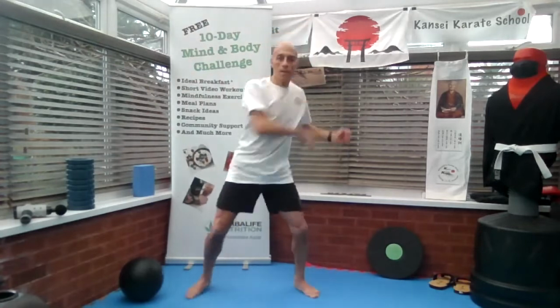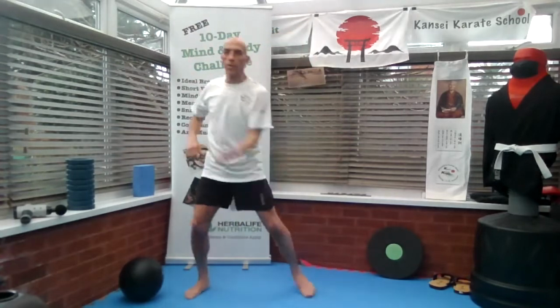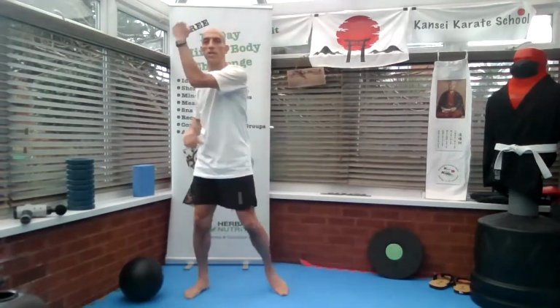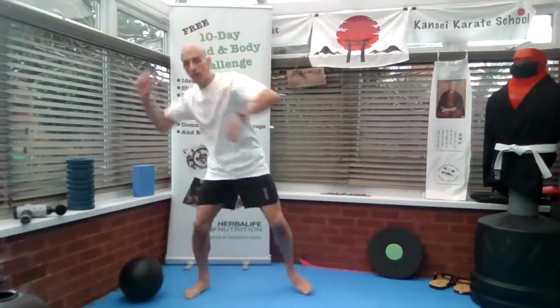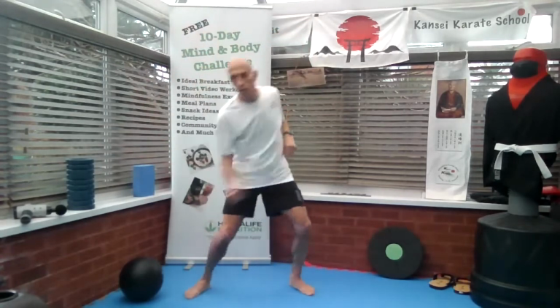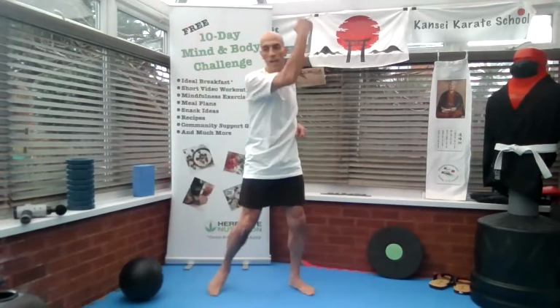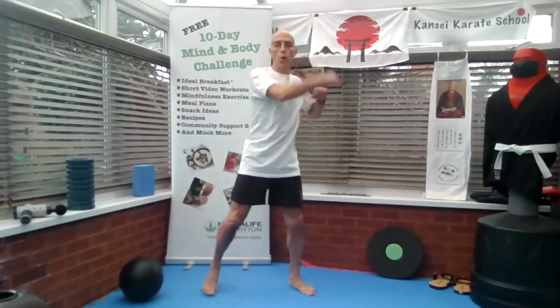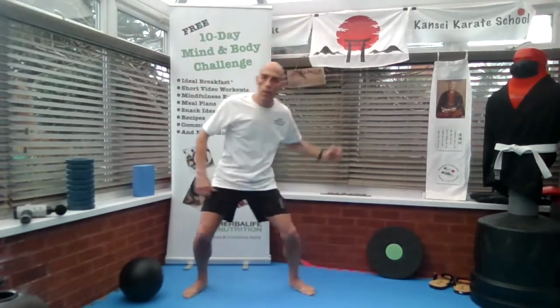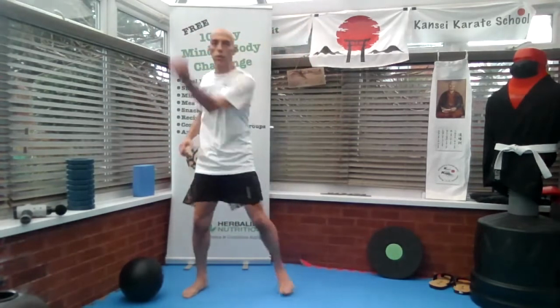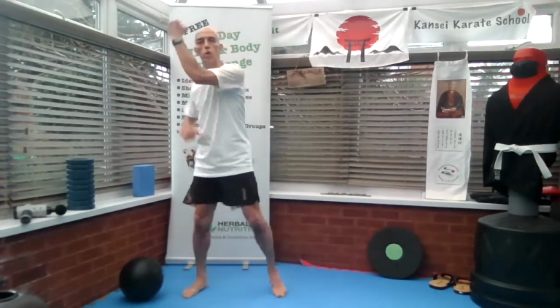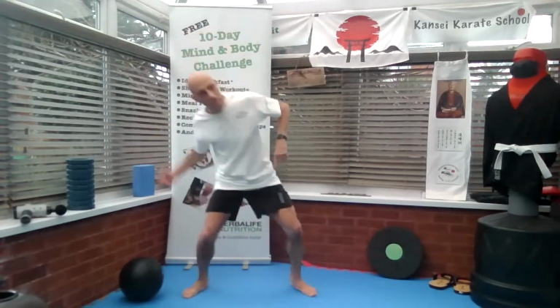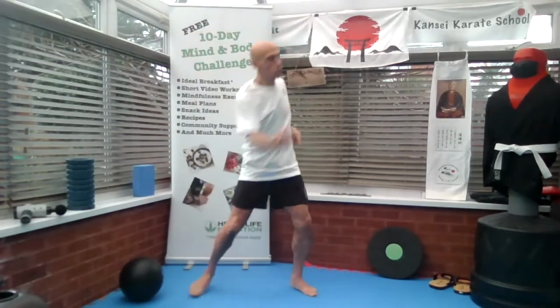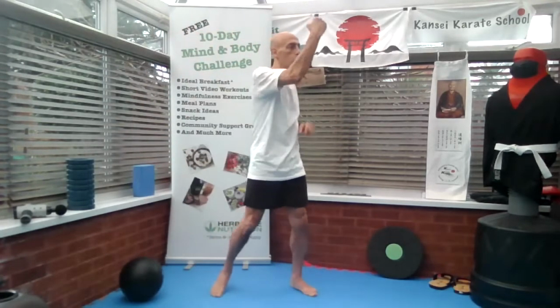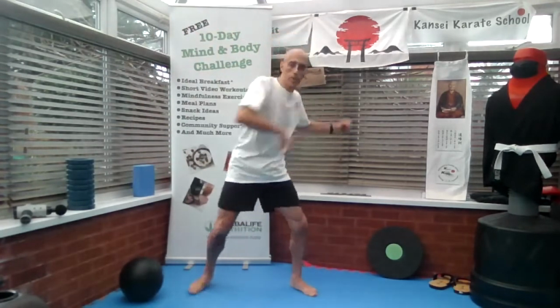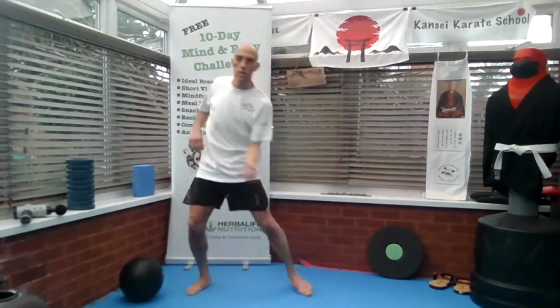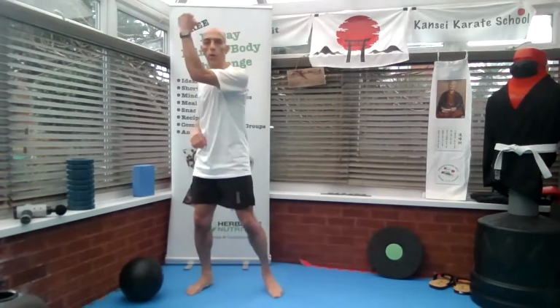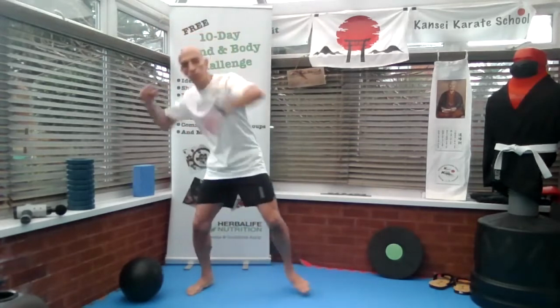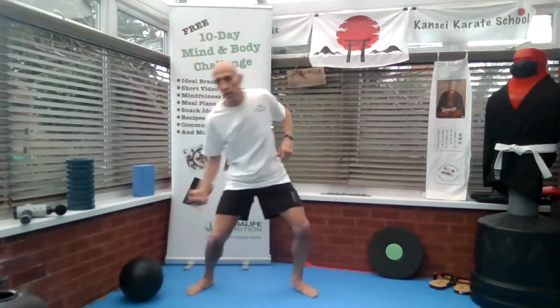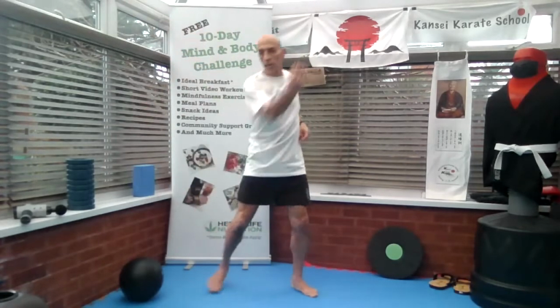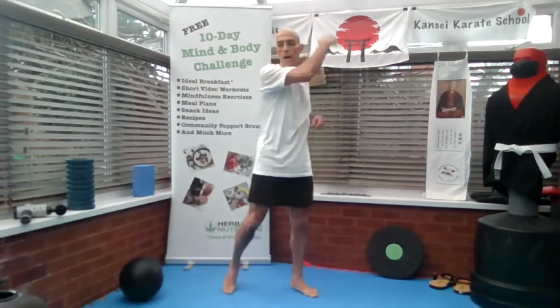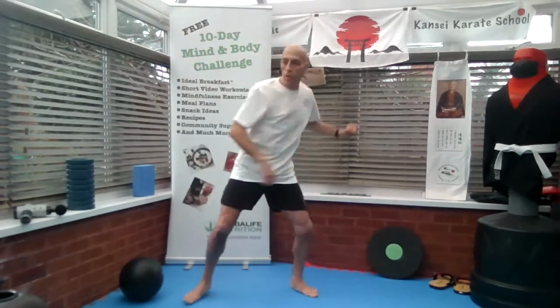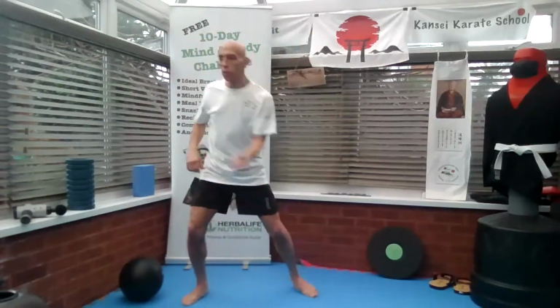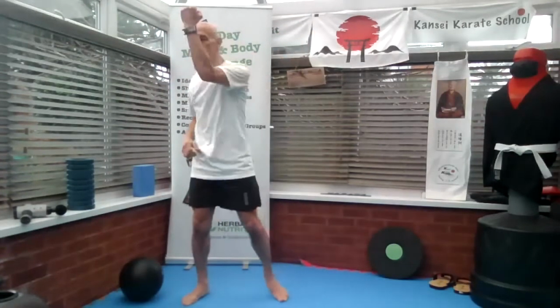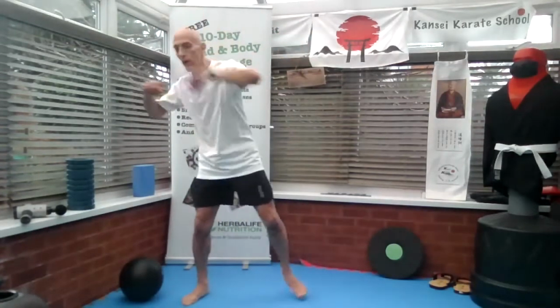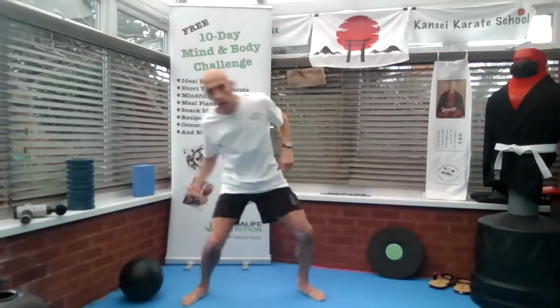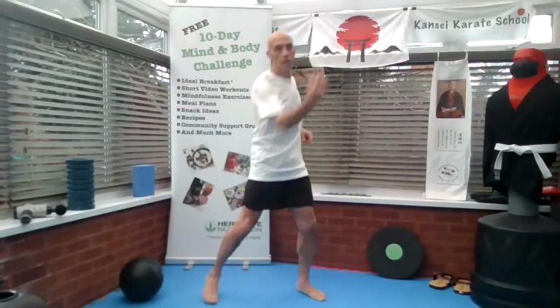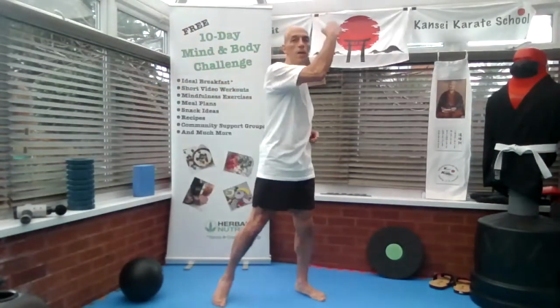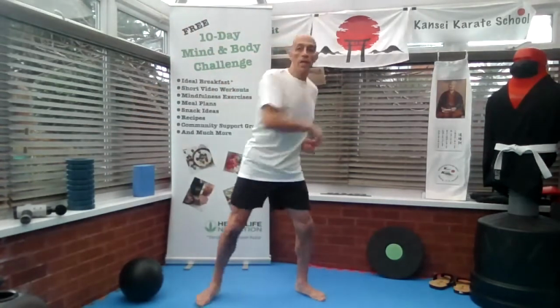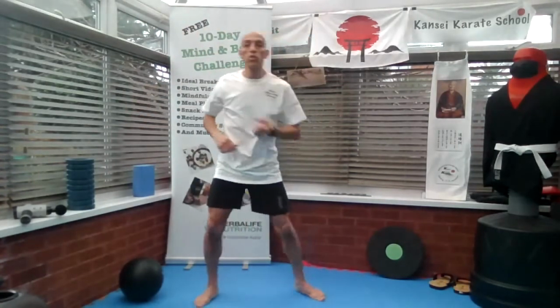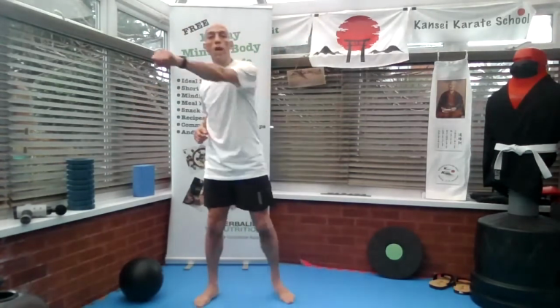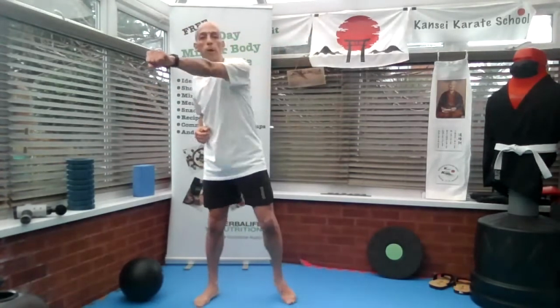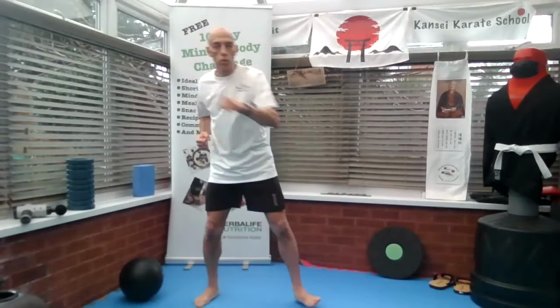So that's the second one, all around 30 seconds. You want to keep this going. And the third one is straight punch.